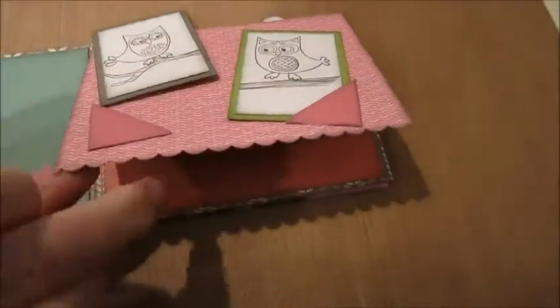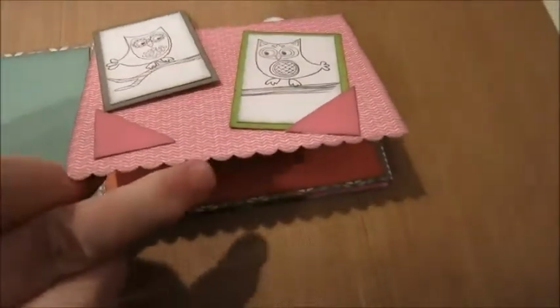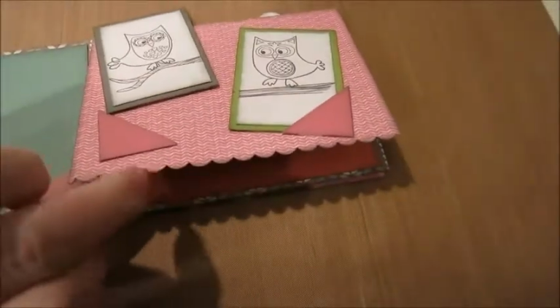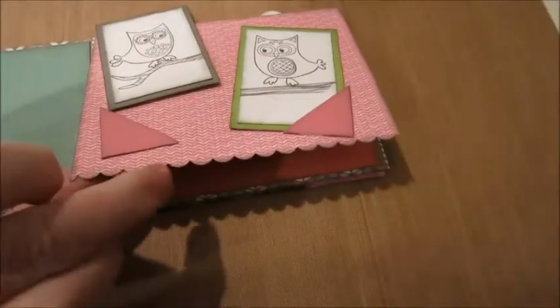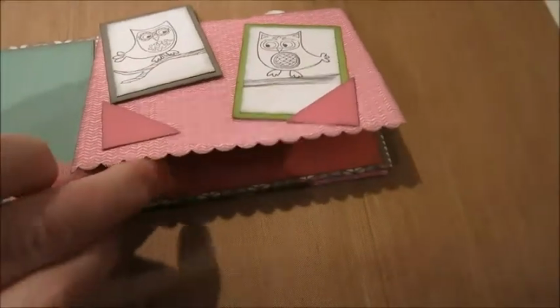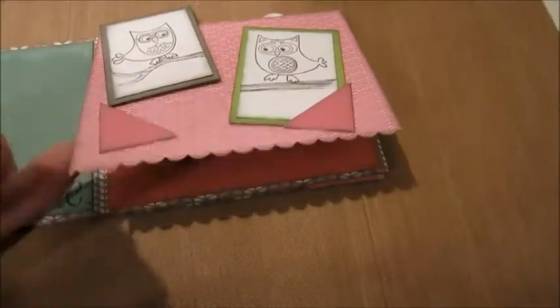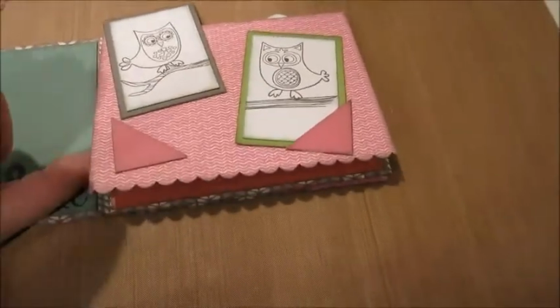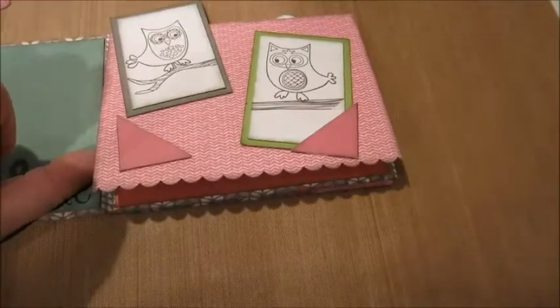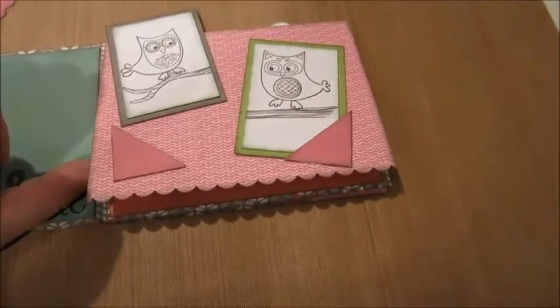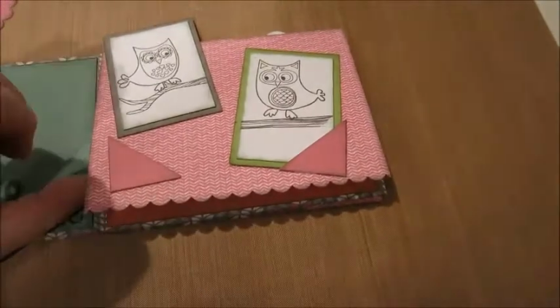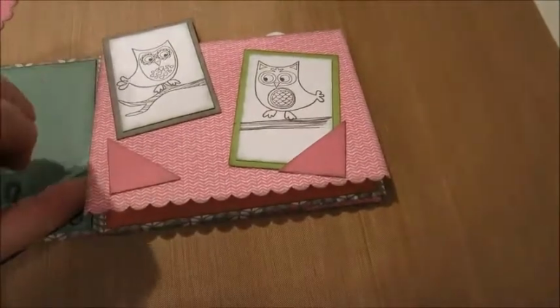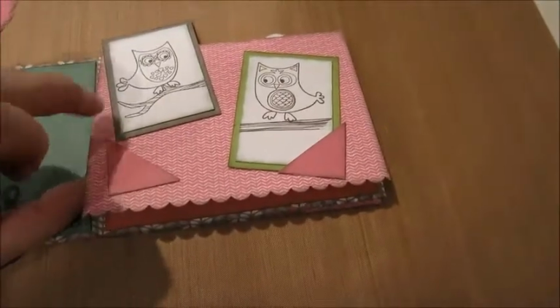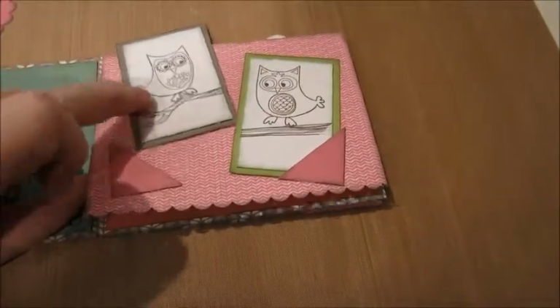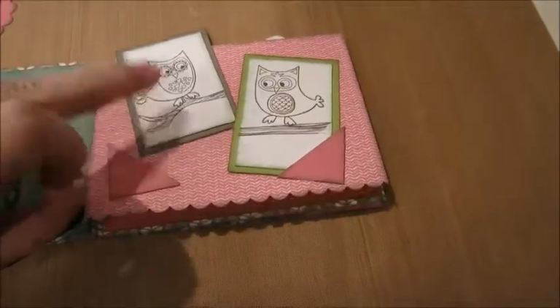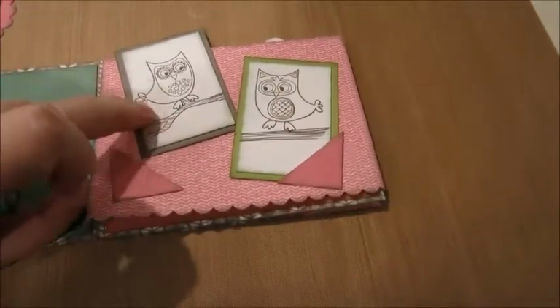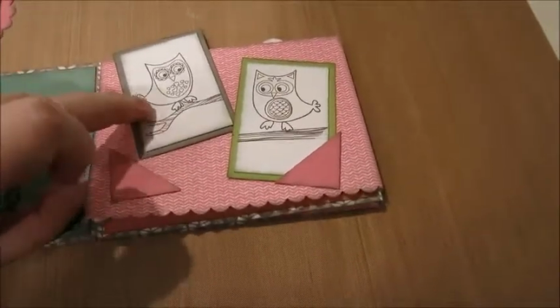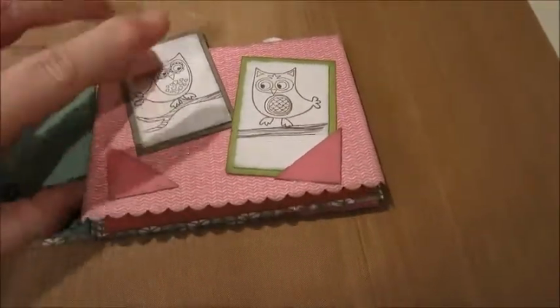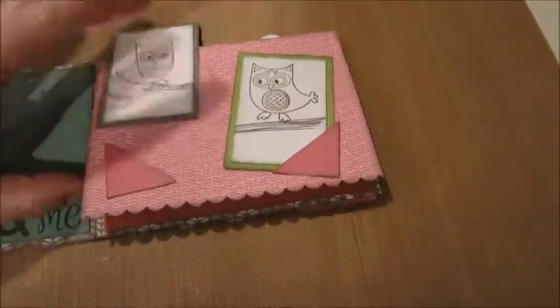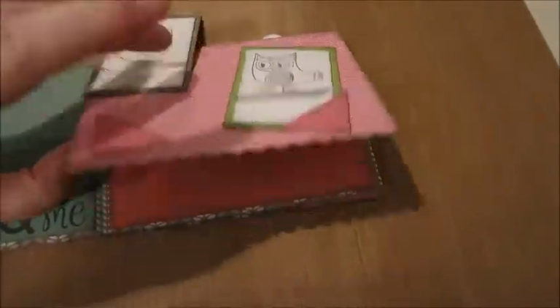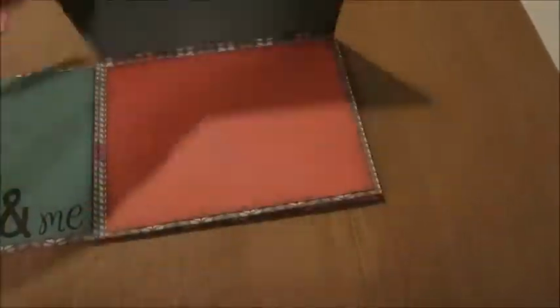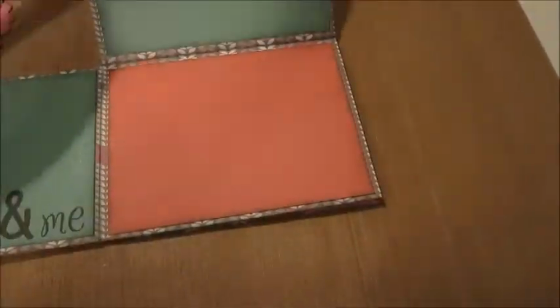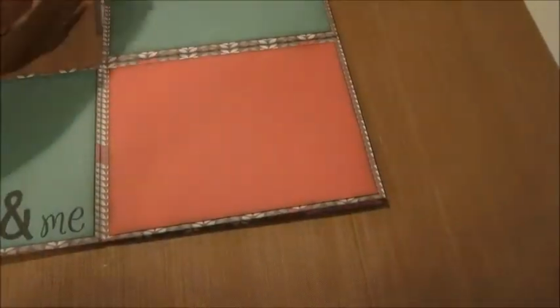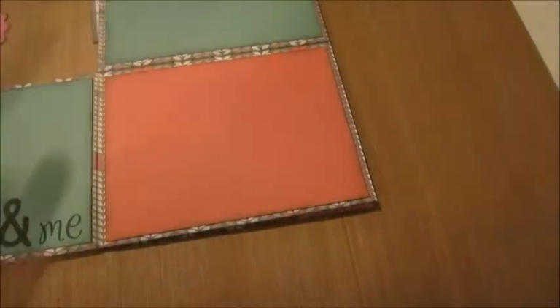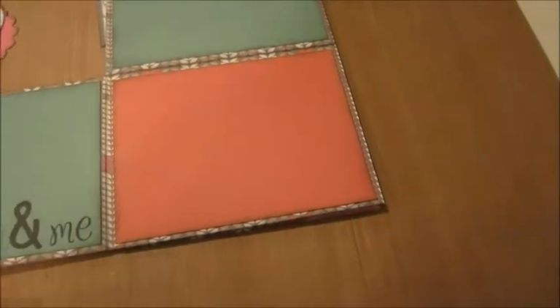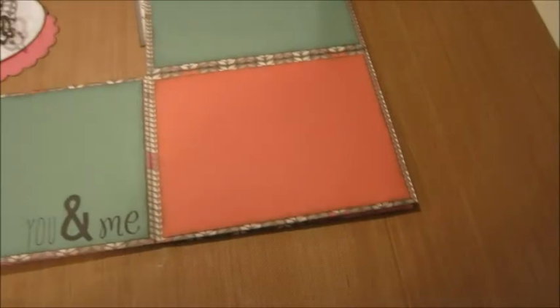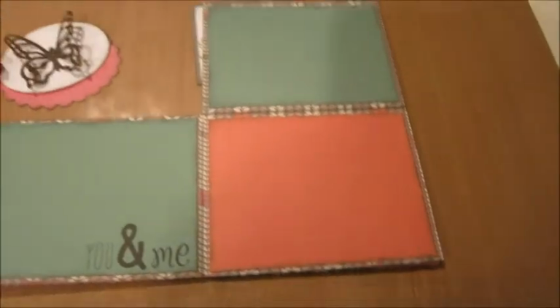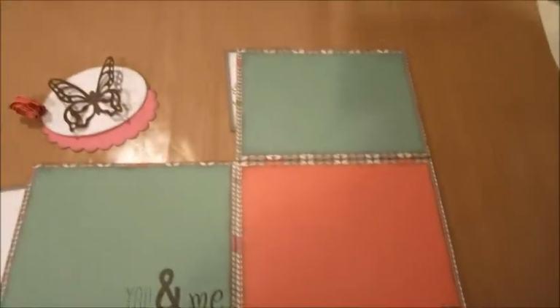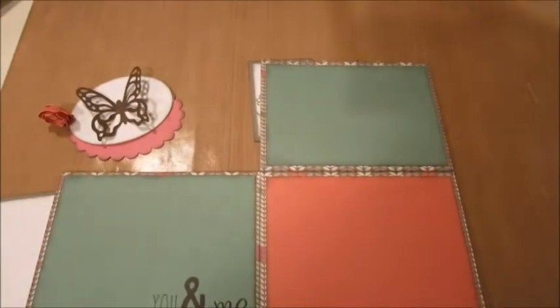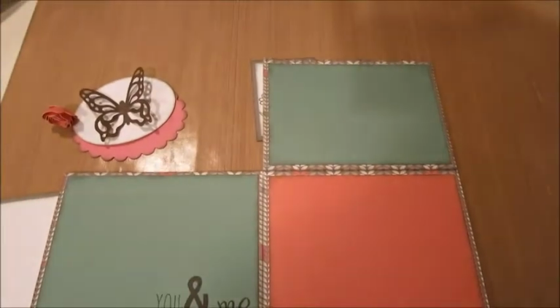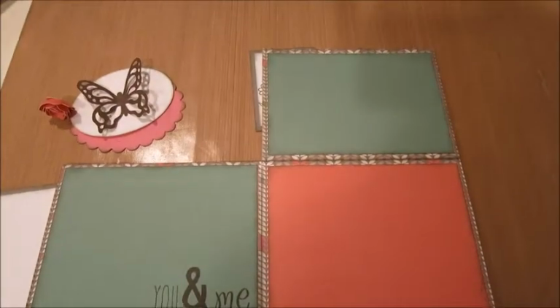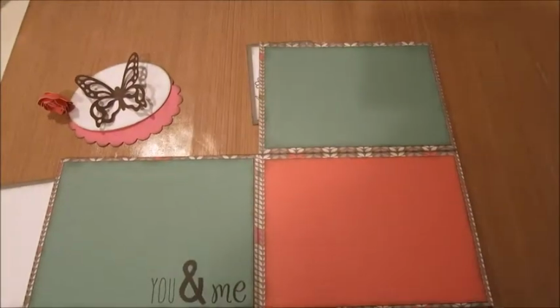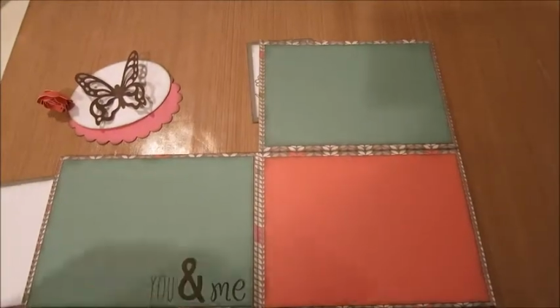This is what I was saying — I was using the scalloped edge, so that was a tool that I was using. And then the owl stamp set, and you flip that up. So you've got three pages here.